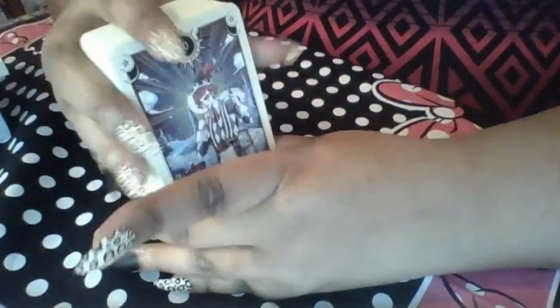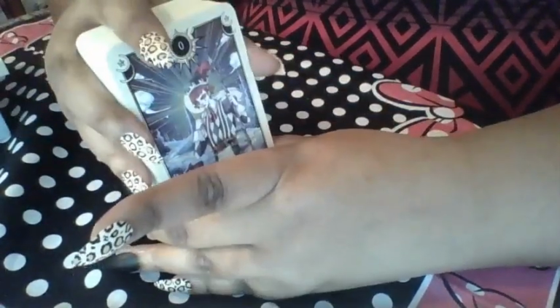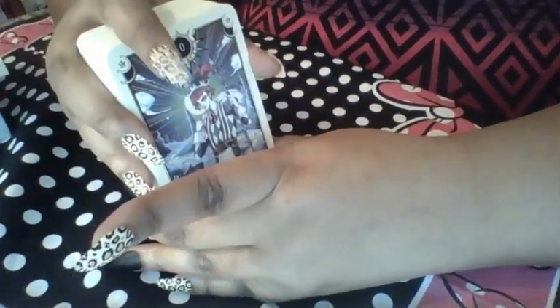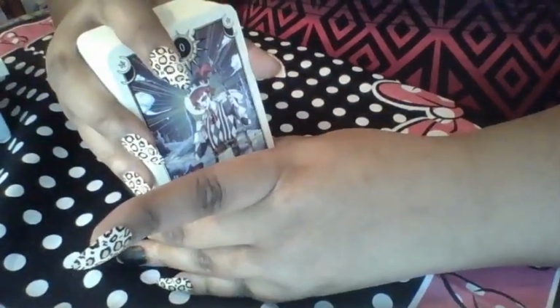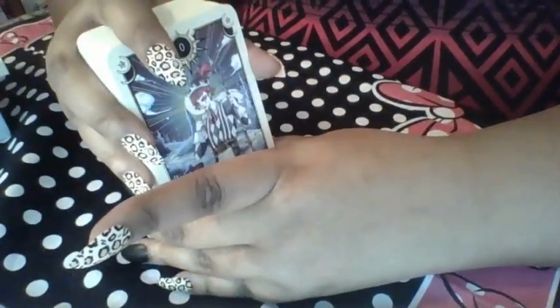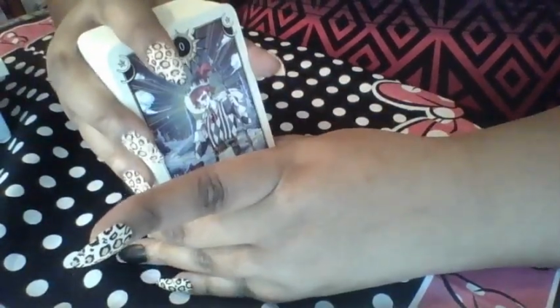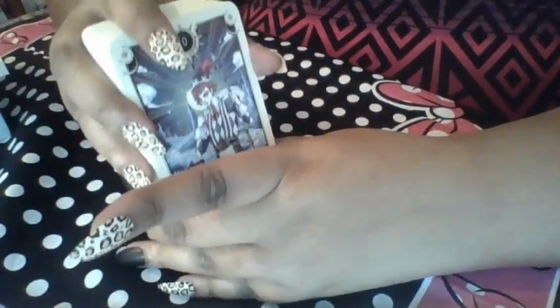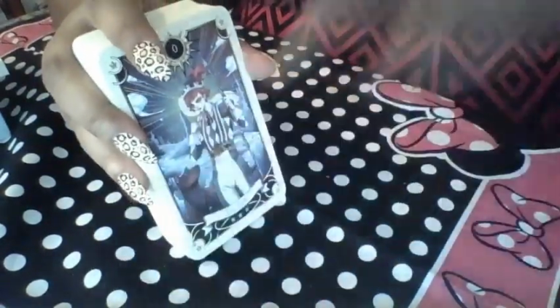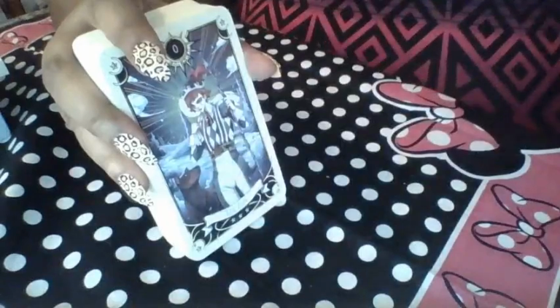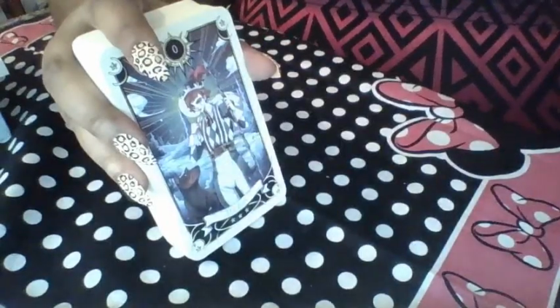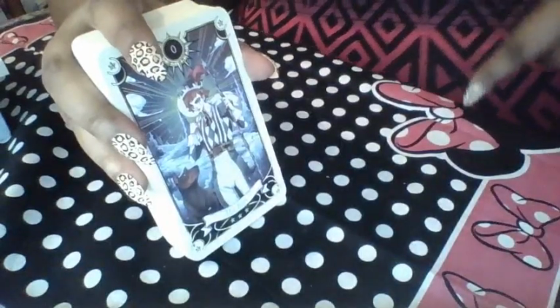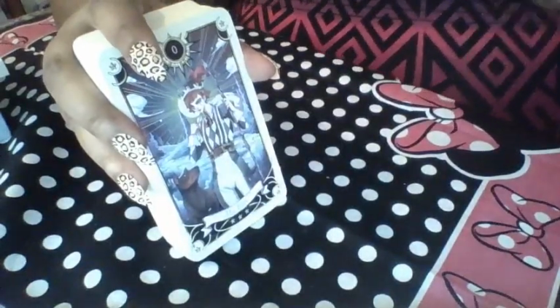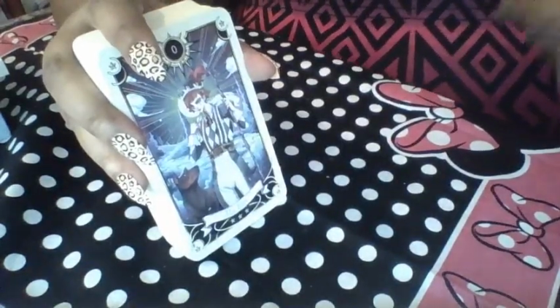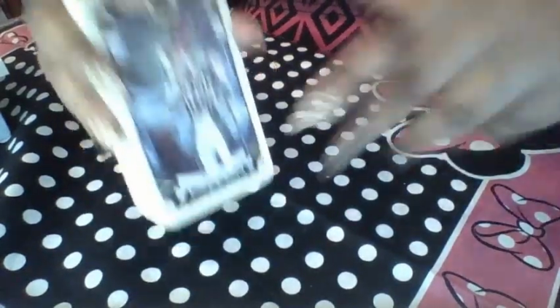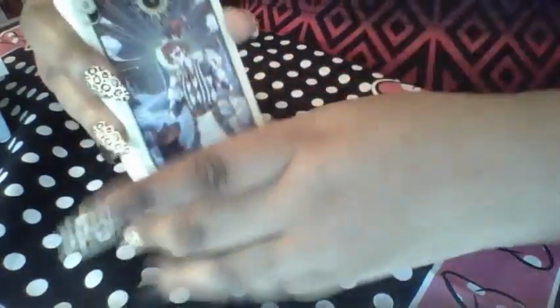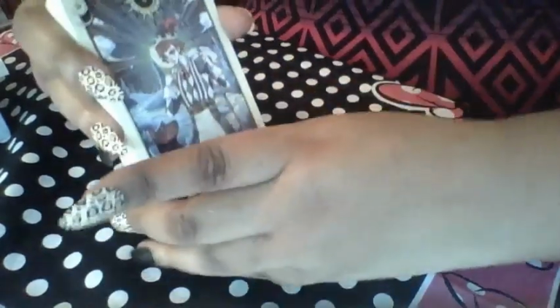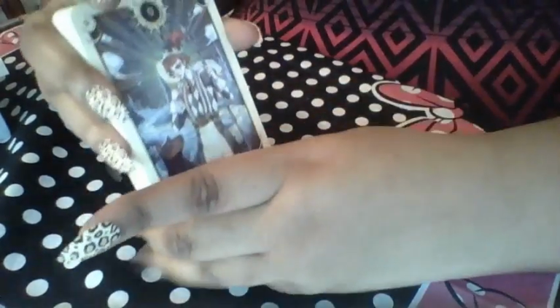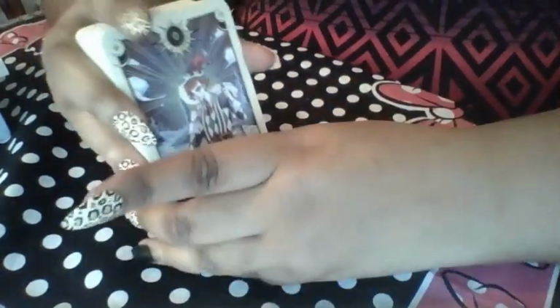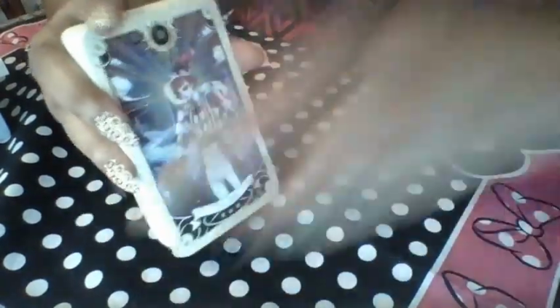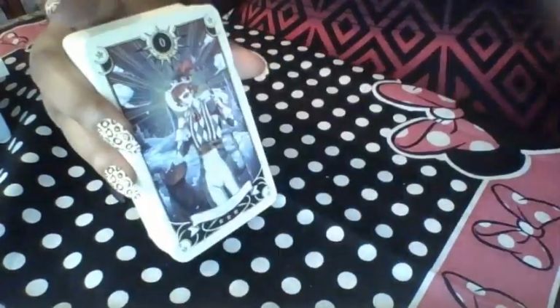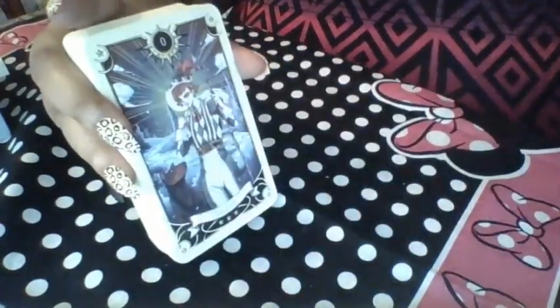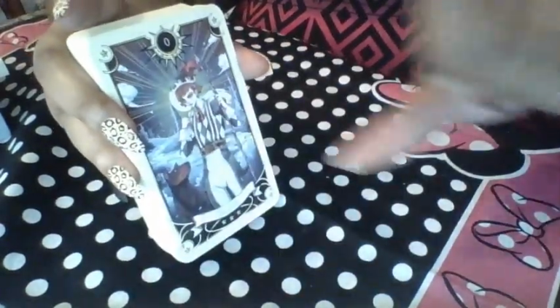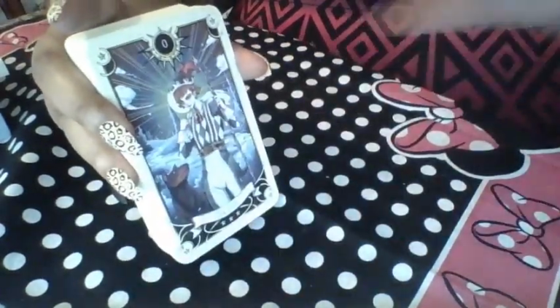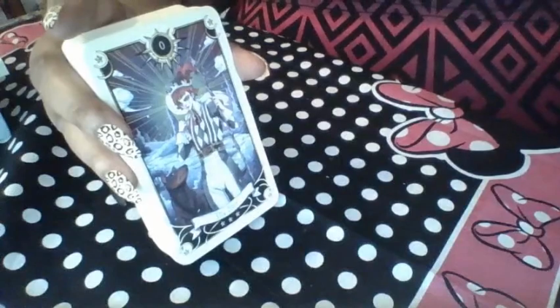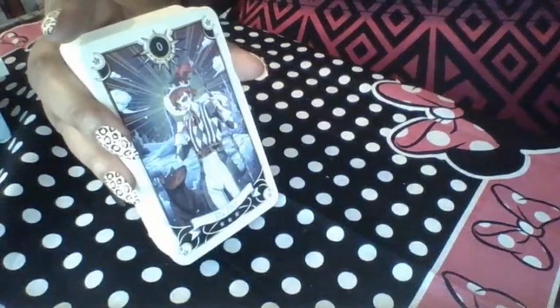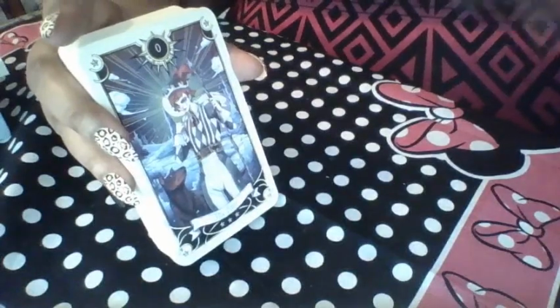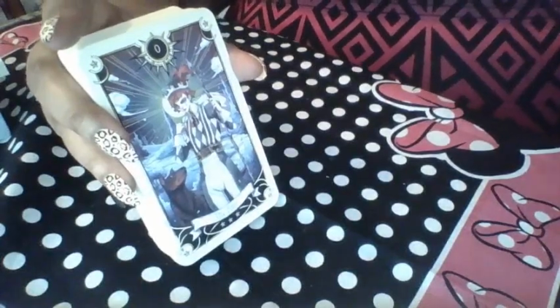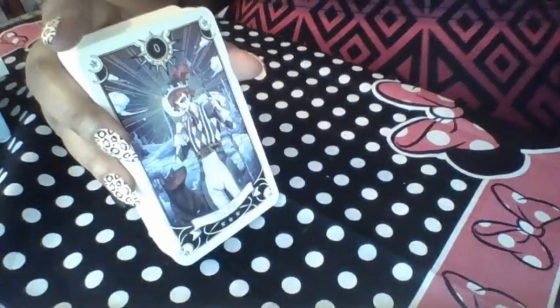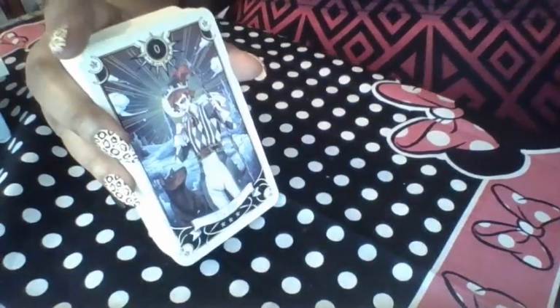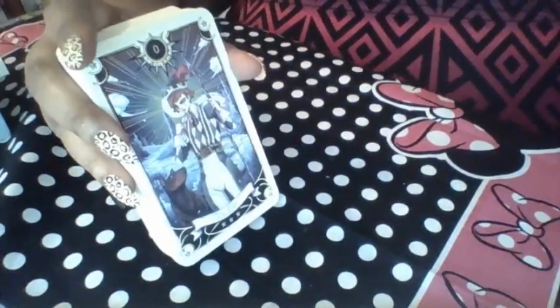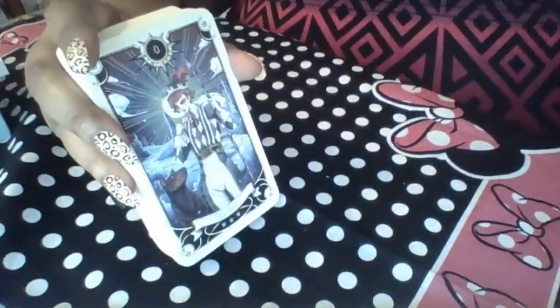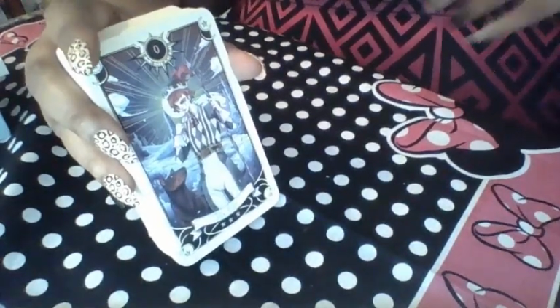Going to my email address, requesting a video, plus a payment of twenty dollars will get you a guaranteed YouTube video reading and a shout out! And you can choose whichever deck, or just let me know in the email and I'll use whatever deck feels right.